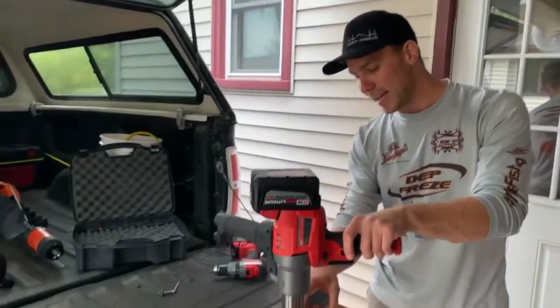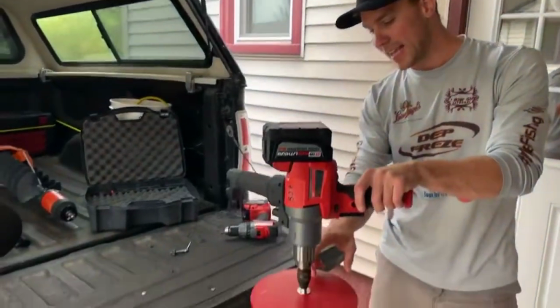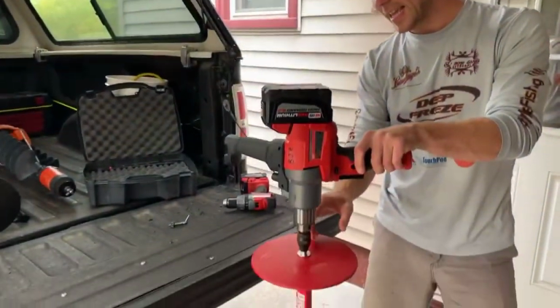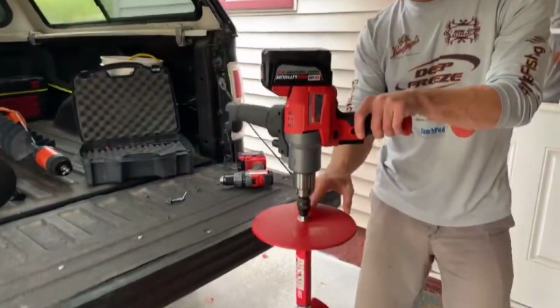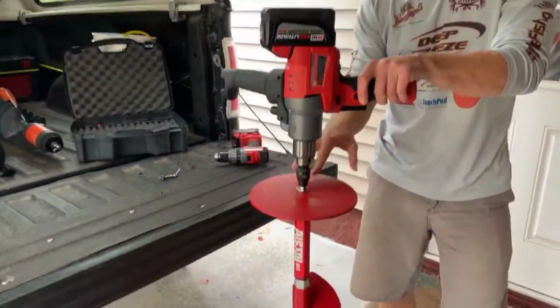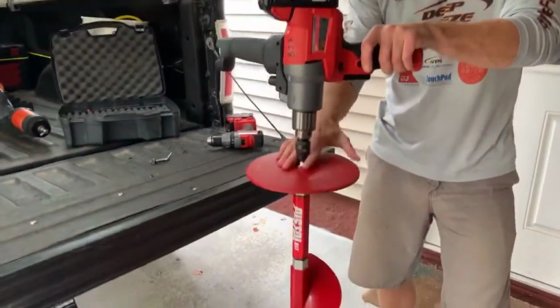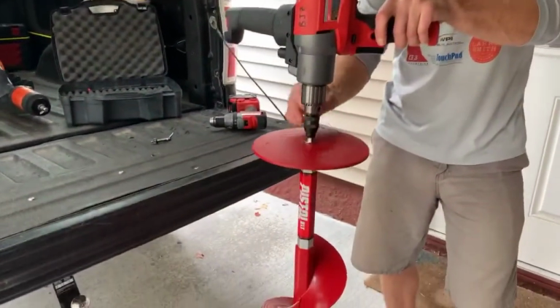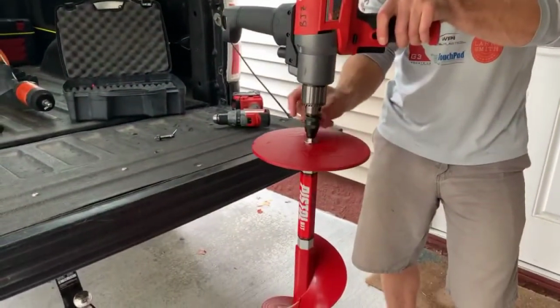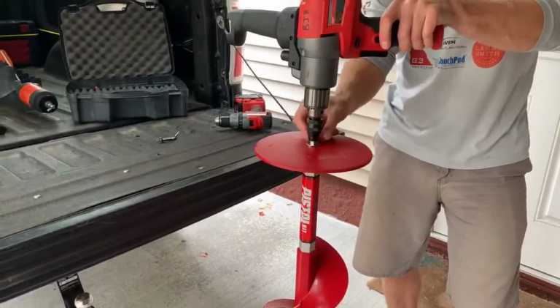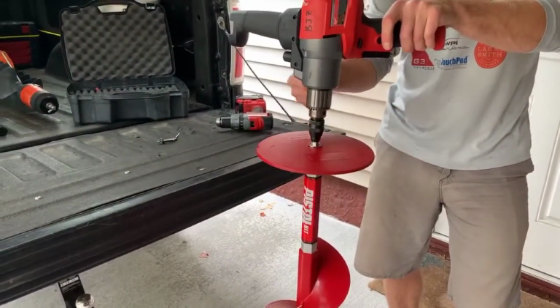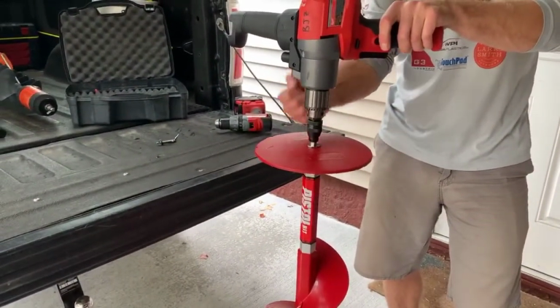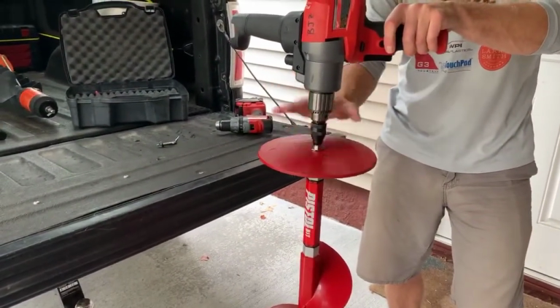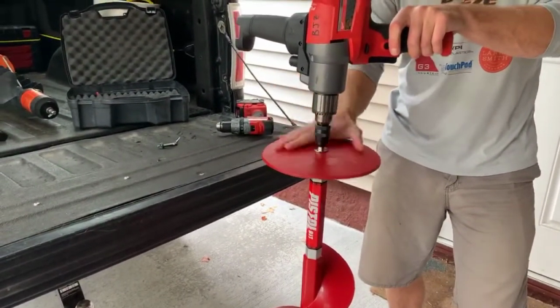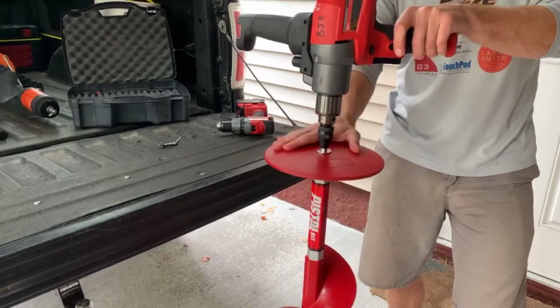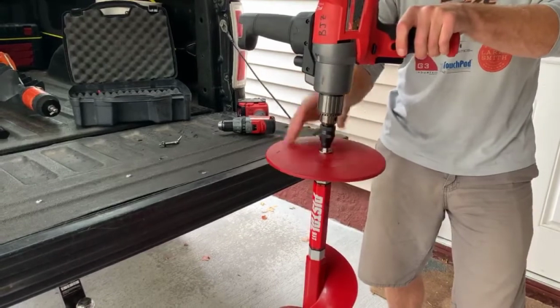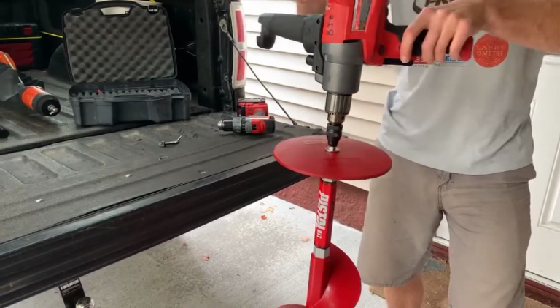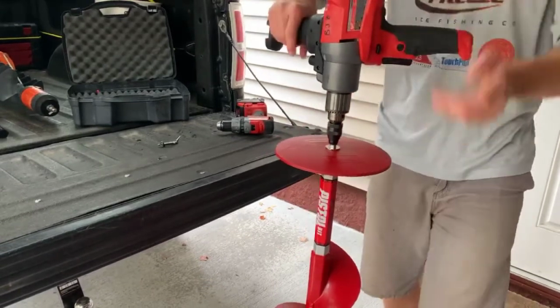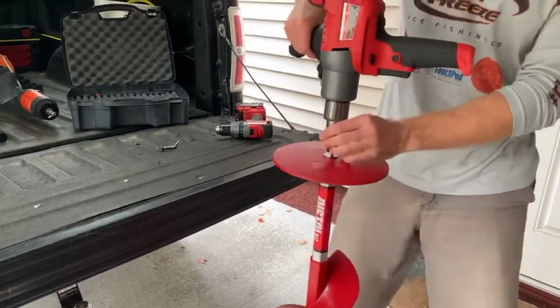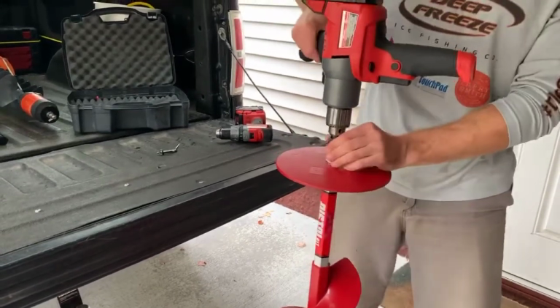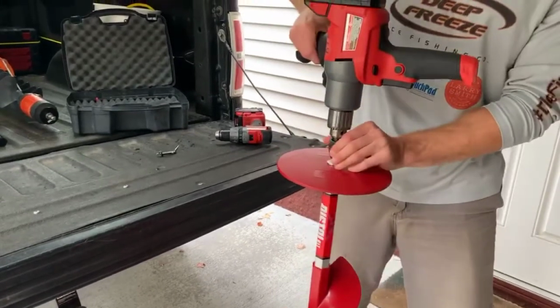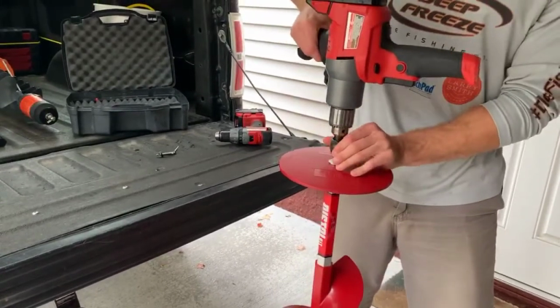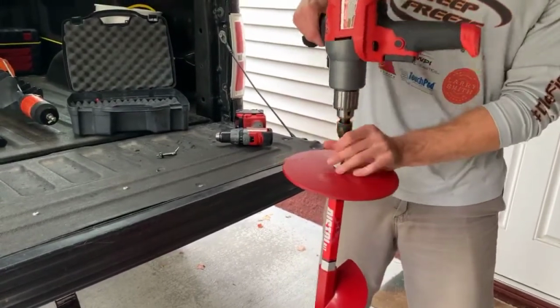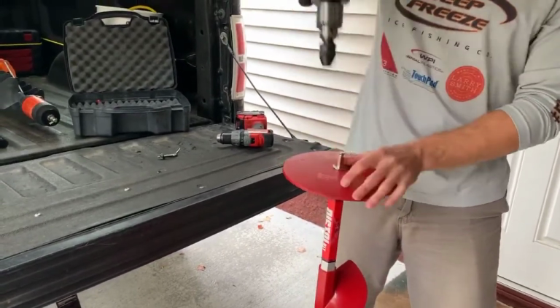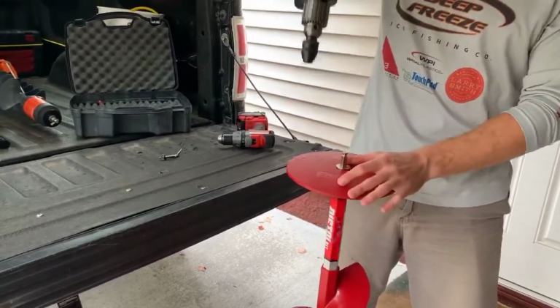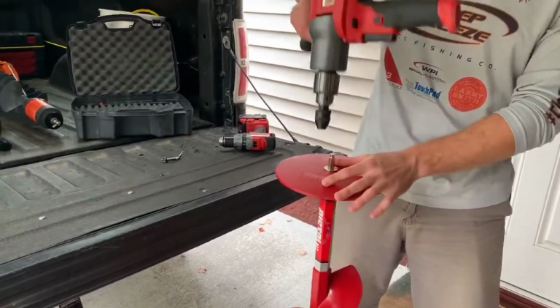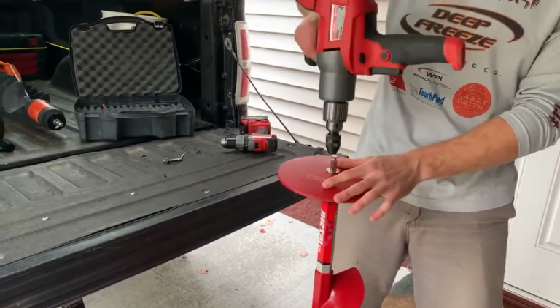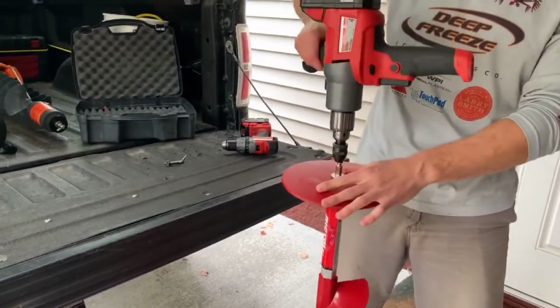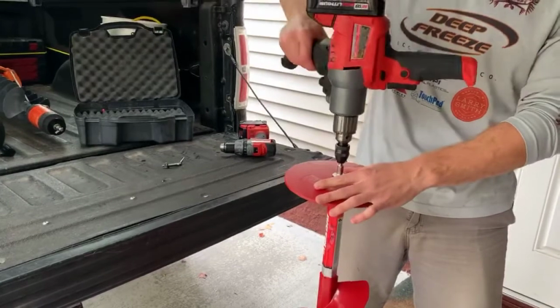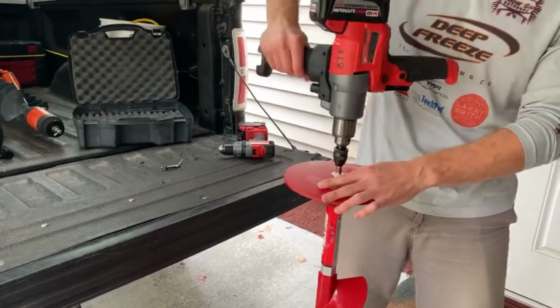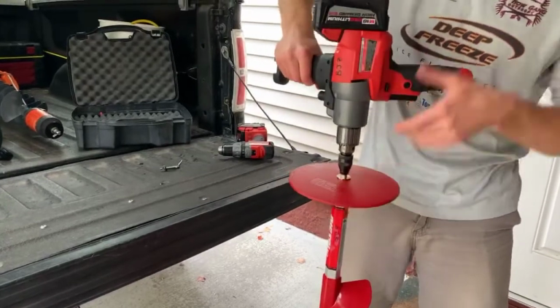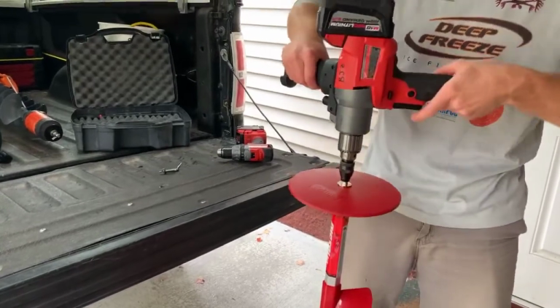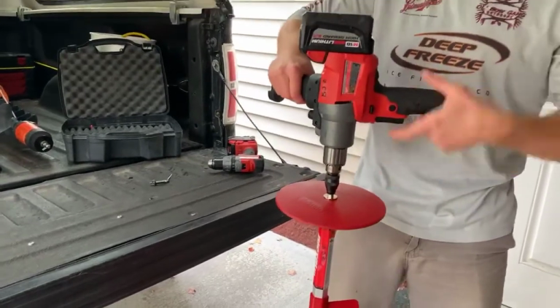The beauty of using this with the mud mixer is that trying to get a key in there without this little extension is very difficult because of the plate. So this quick connect system just makes it a heck of a lot easier to connect and disconnect.